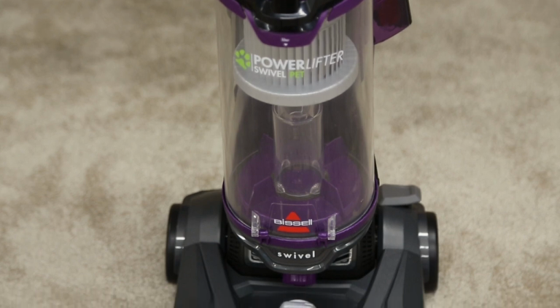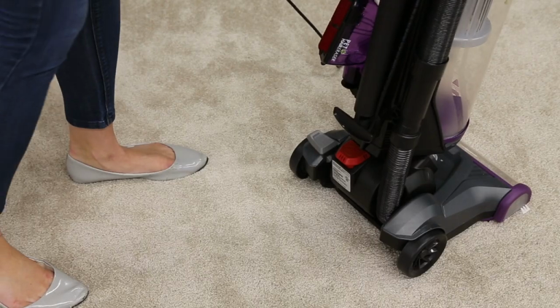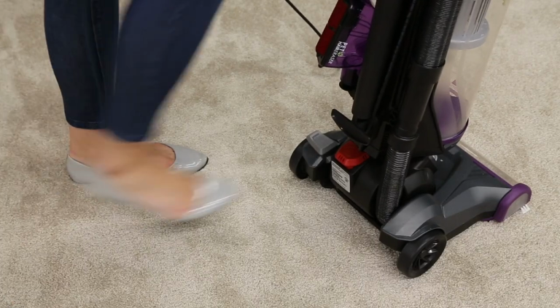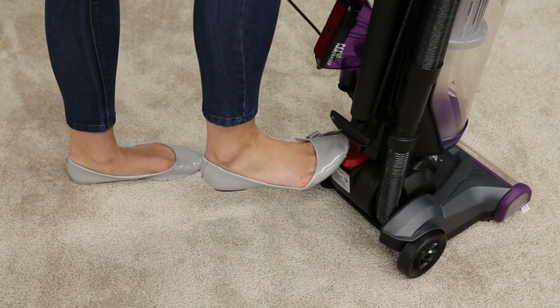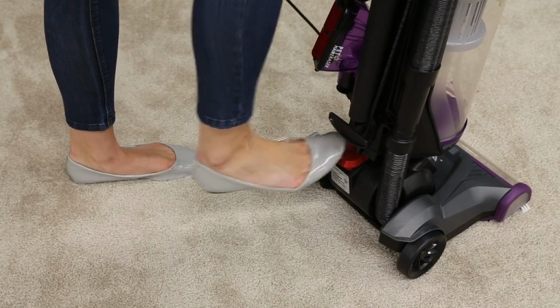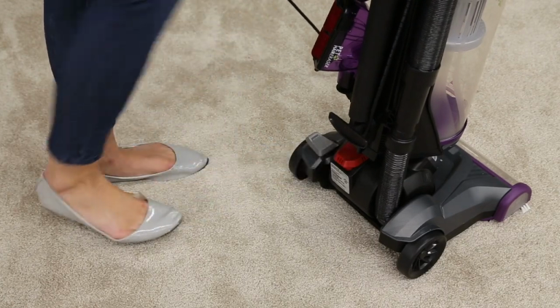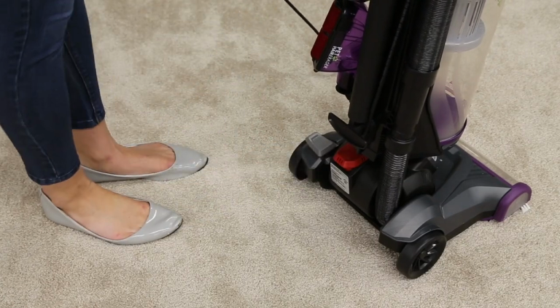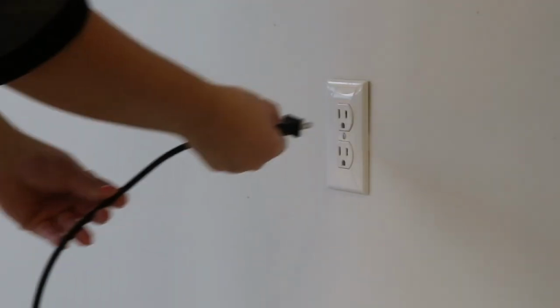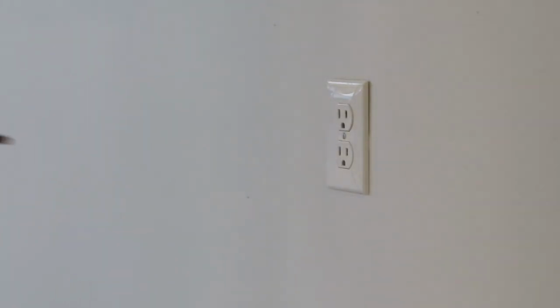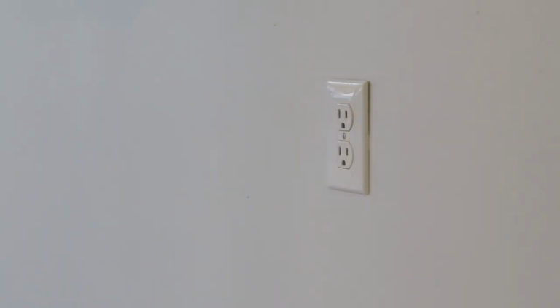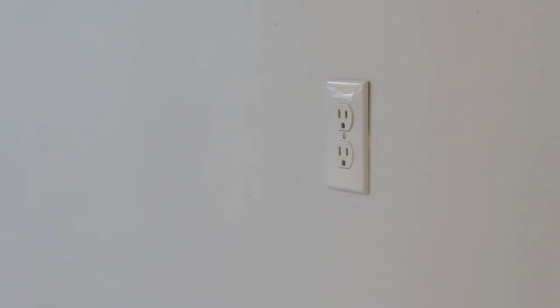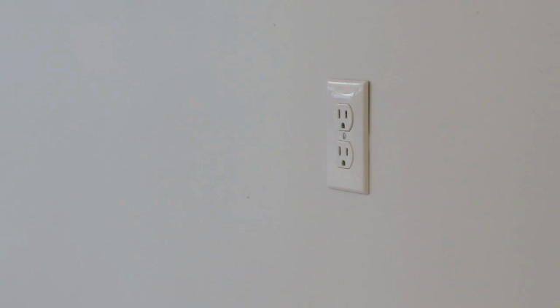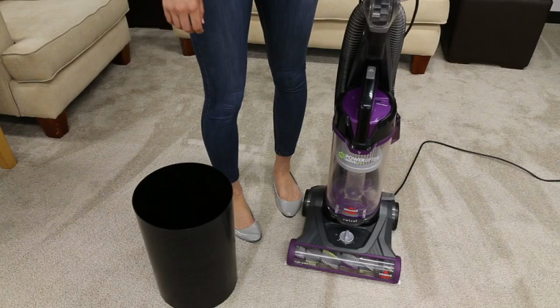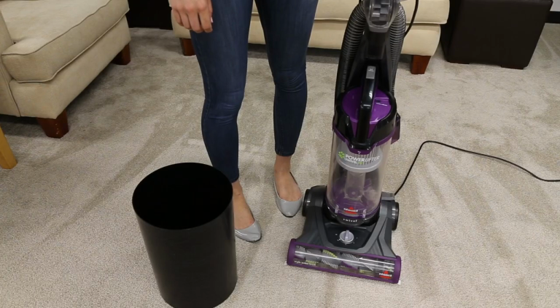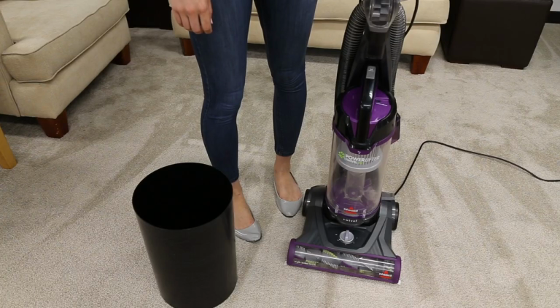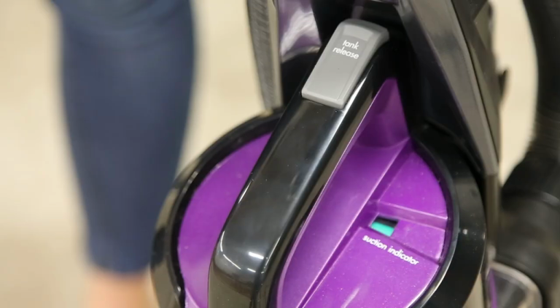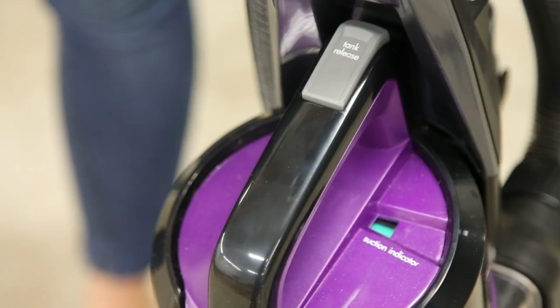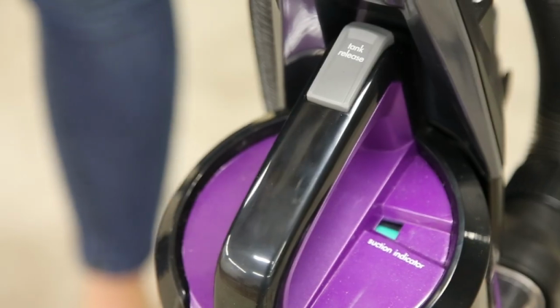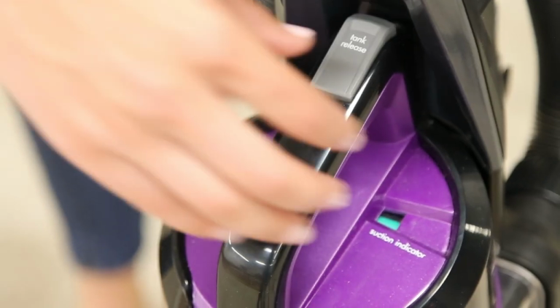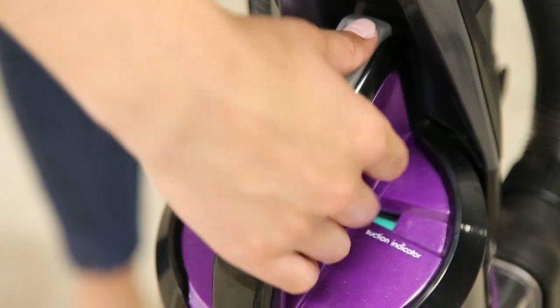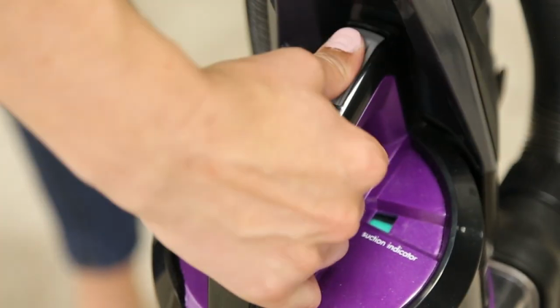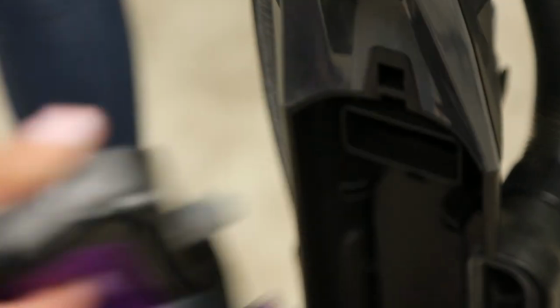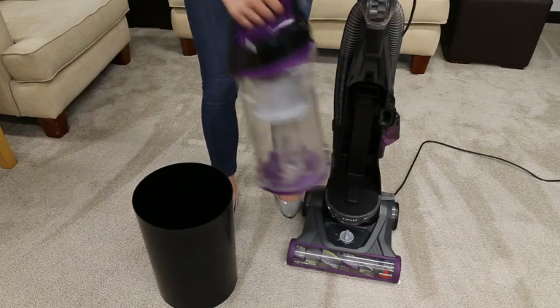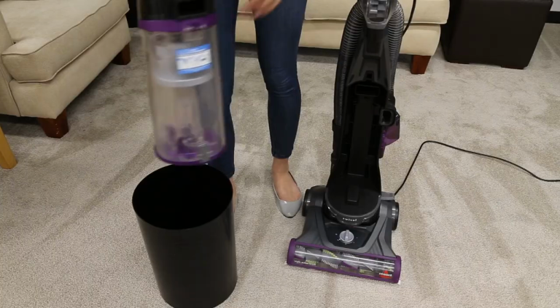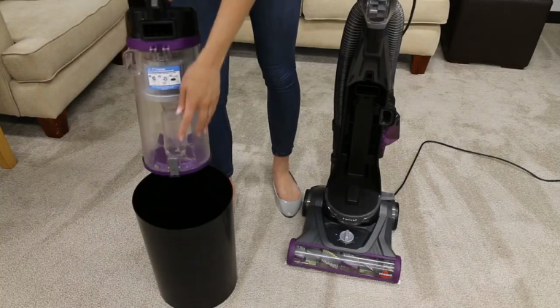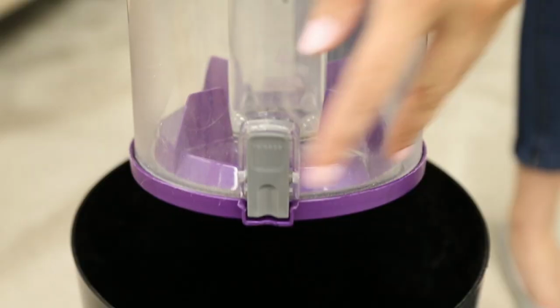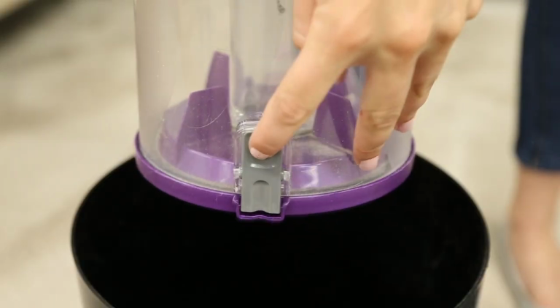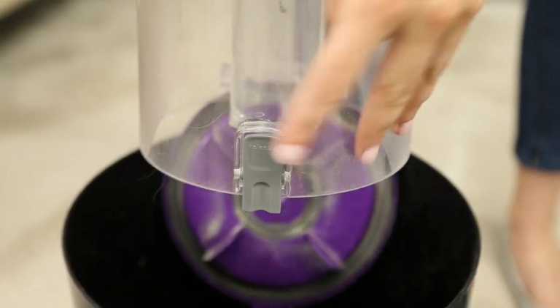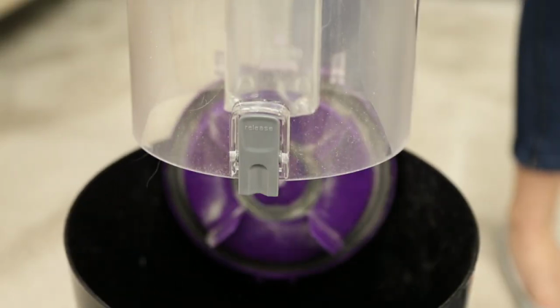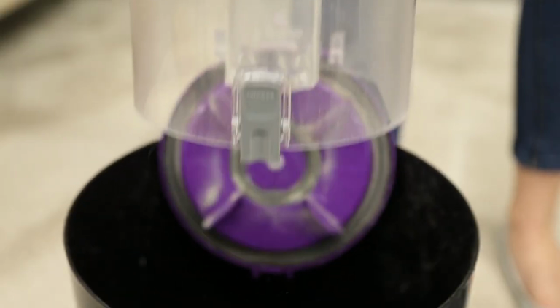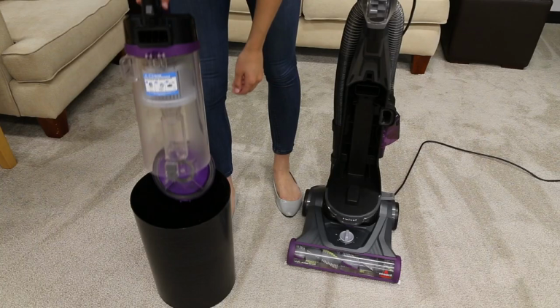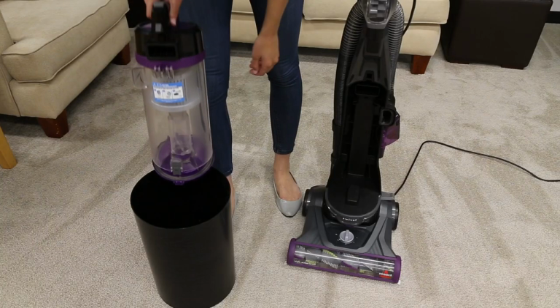Start by making sure the machine is turned off and unplugged. Press the tank release button to pull the dirt tank off your vacuum. Hold the tank over a trash can and press the bottom release button to empty it.